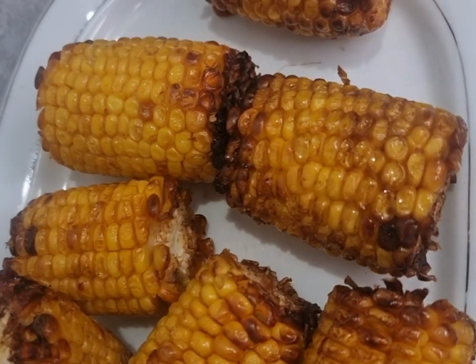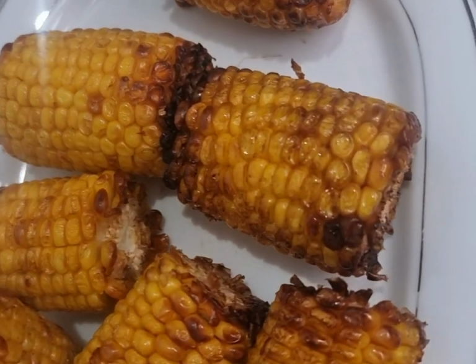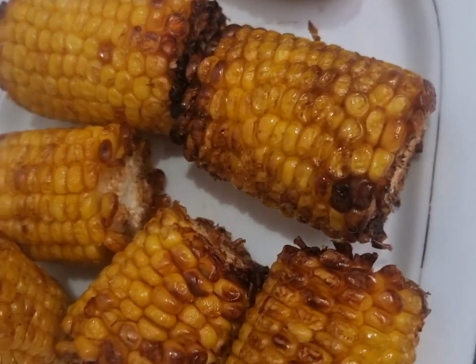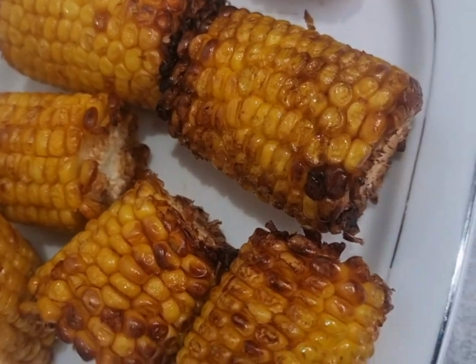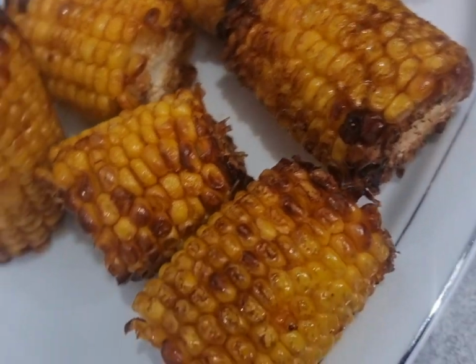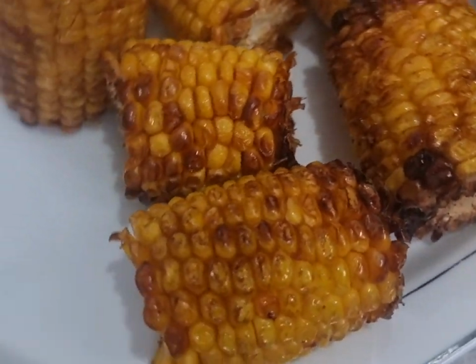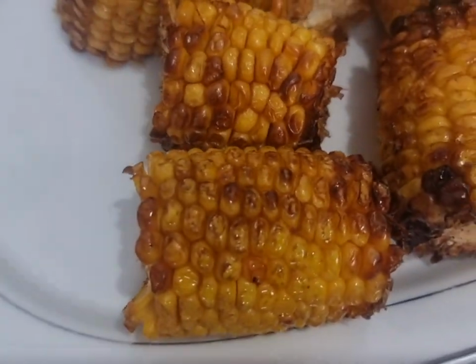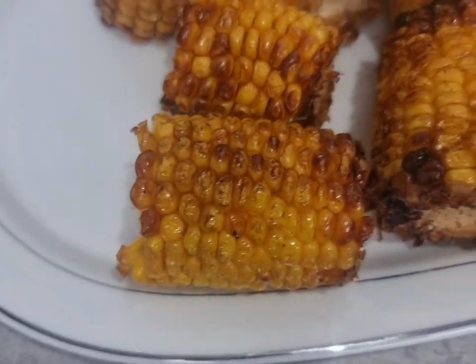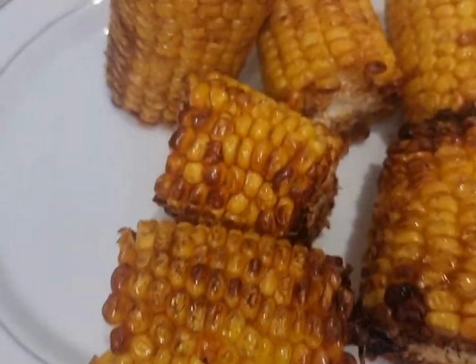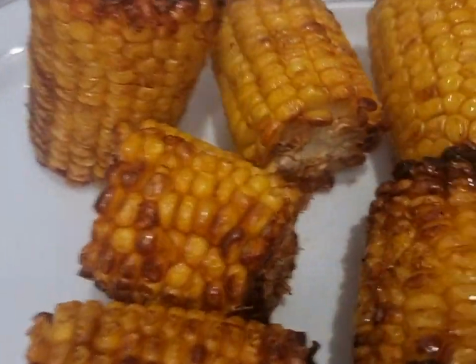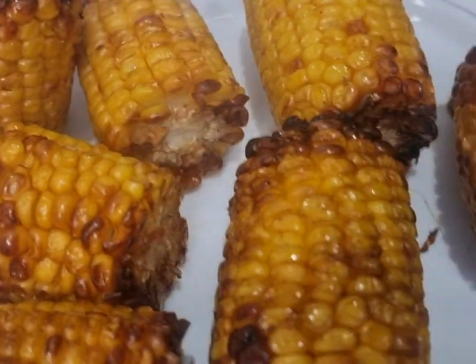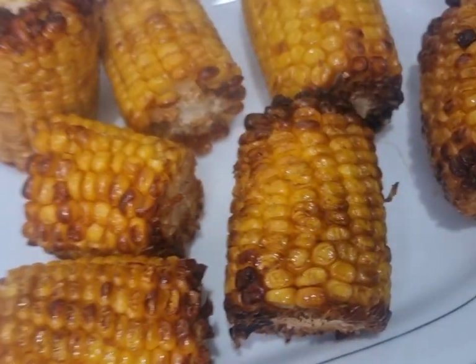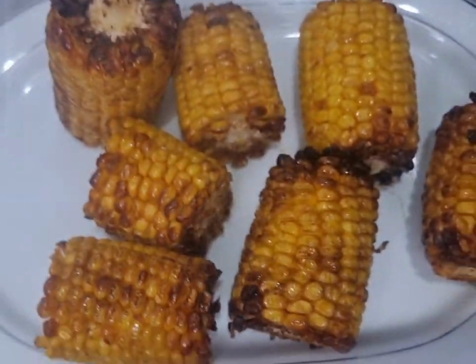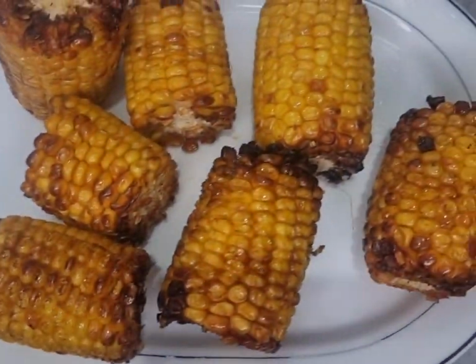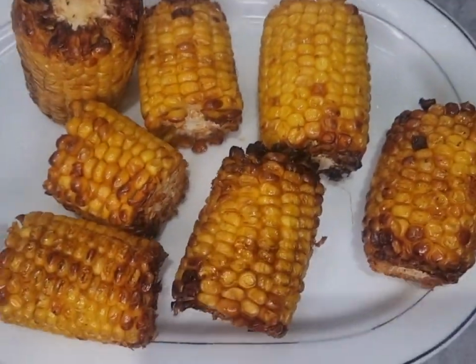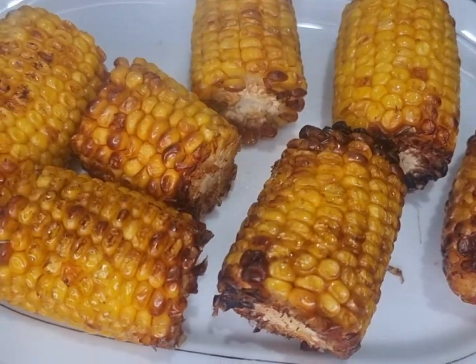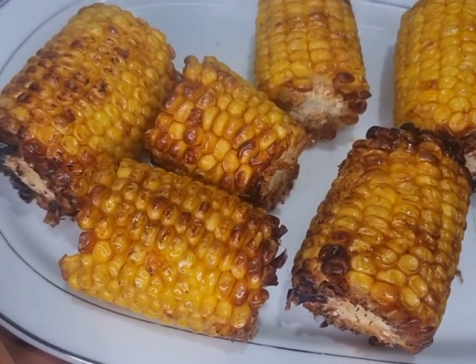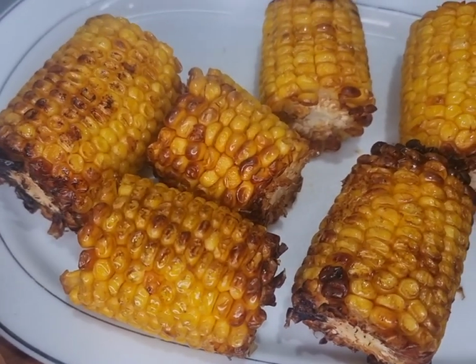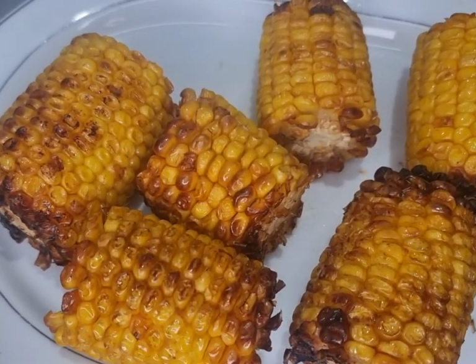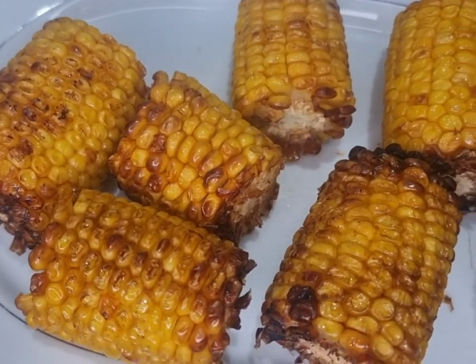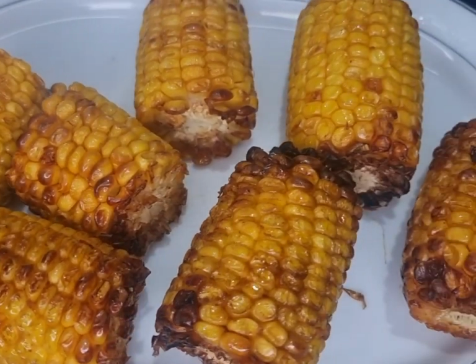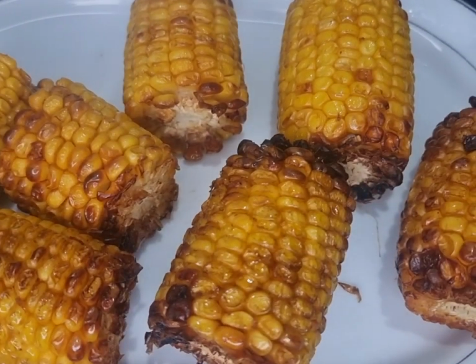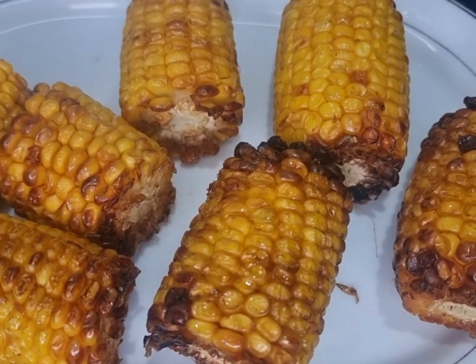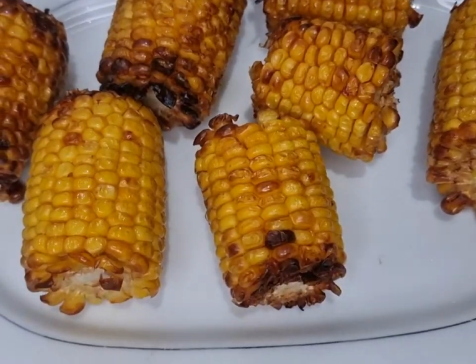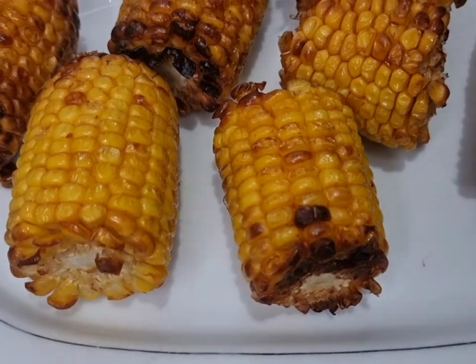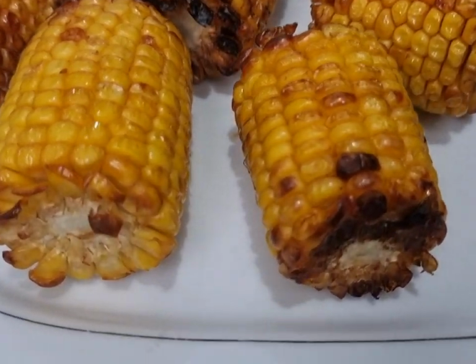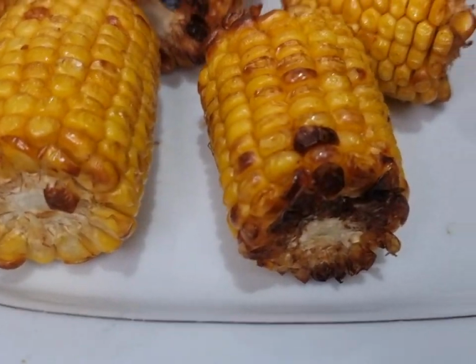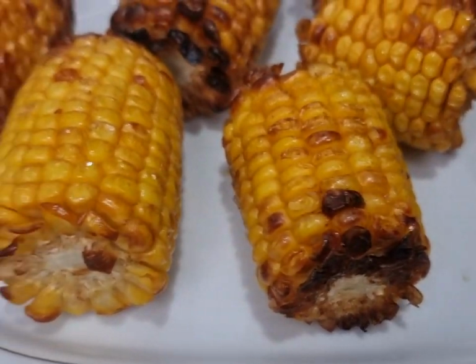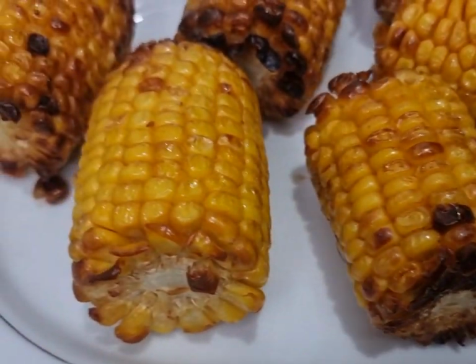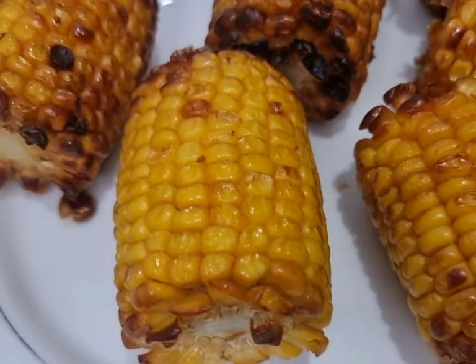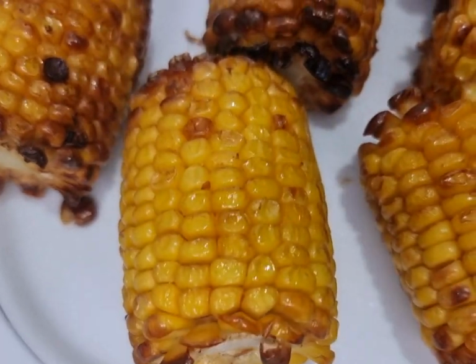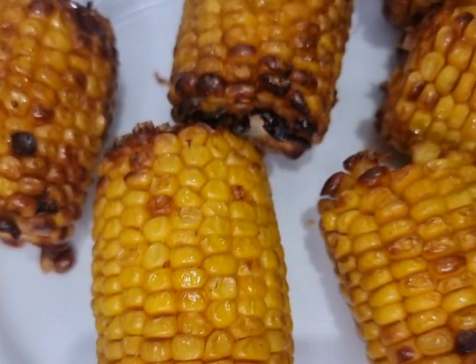It's crispy — I hope you guys have enjoyed this quick recipe. I'll see you next time, and make sure to subscribe to the channel if you haven't already. Bye!